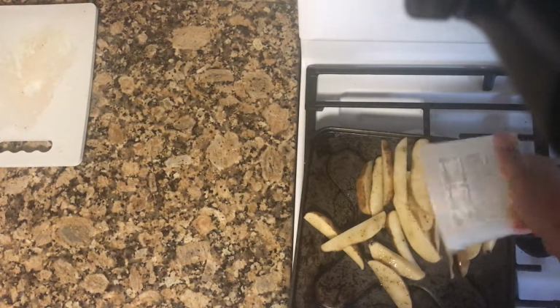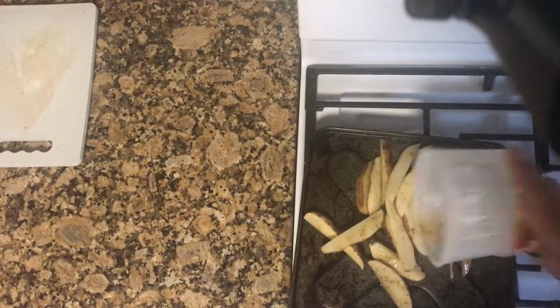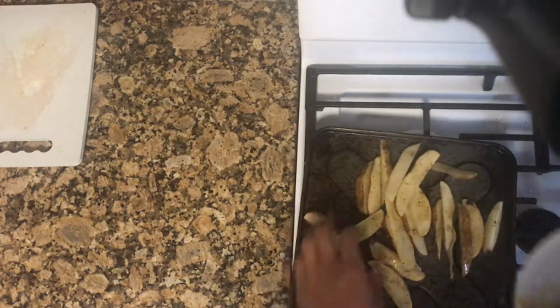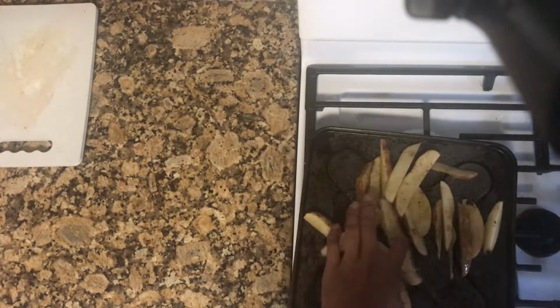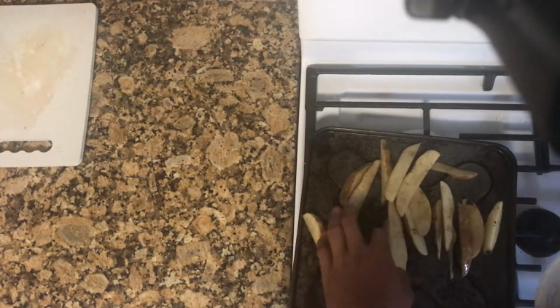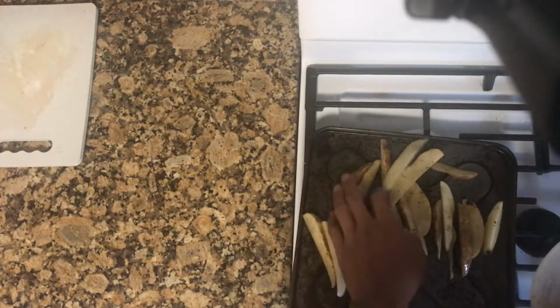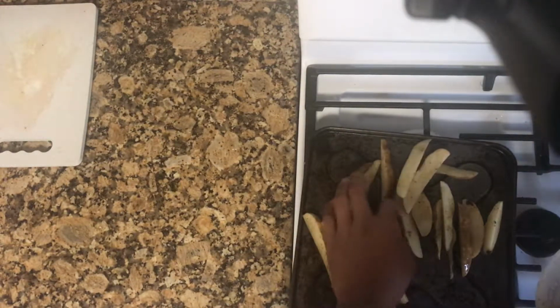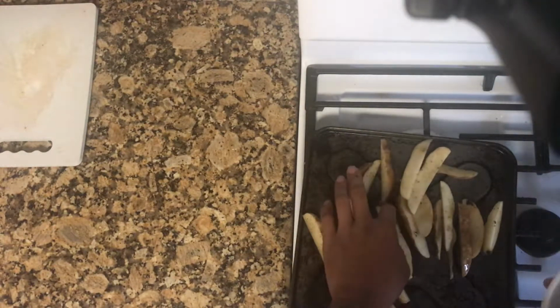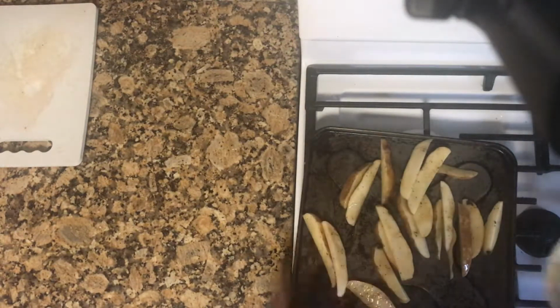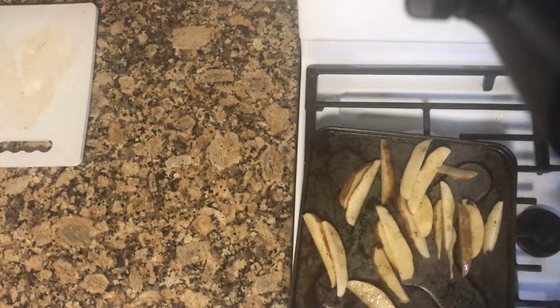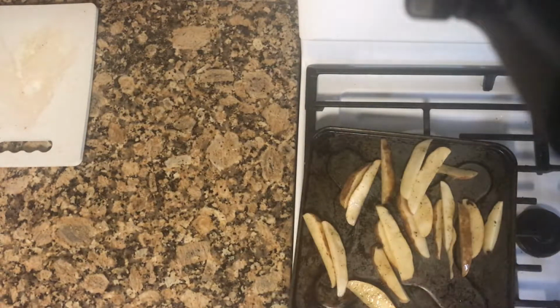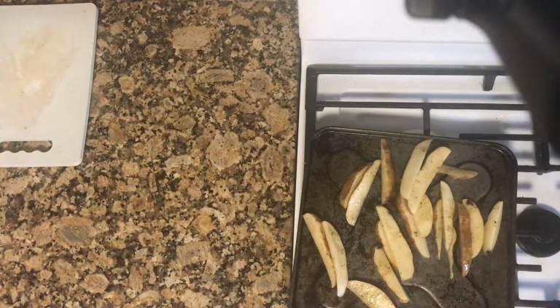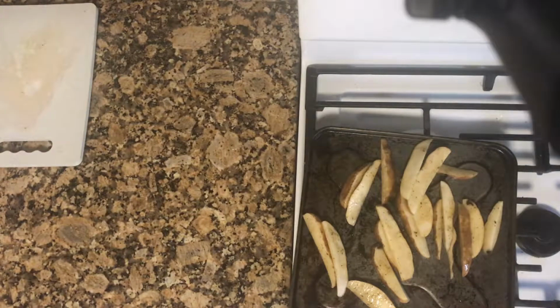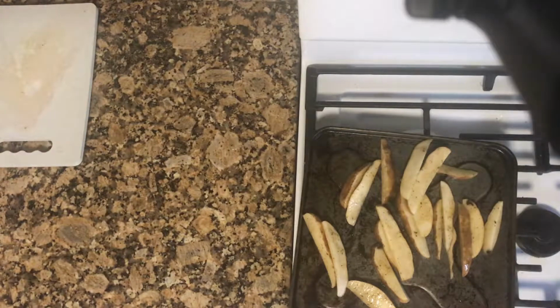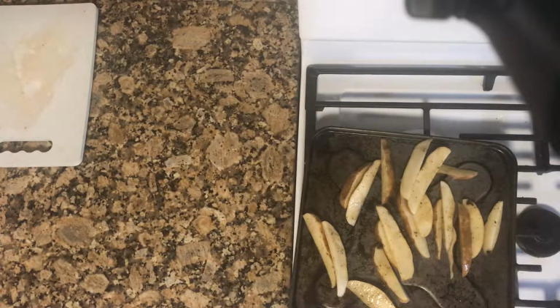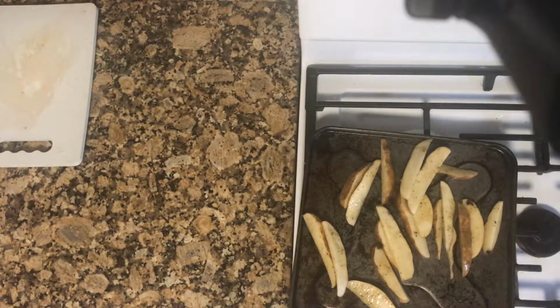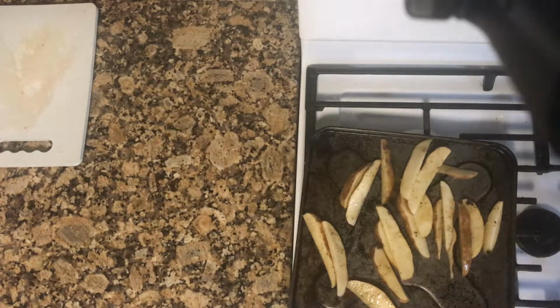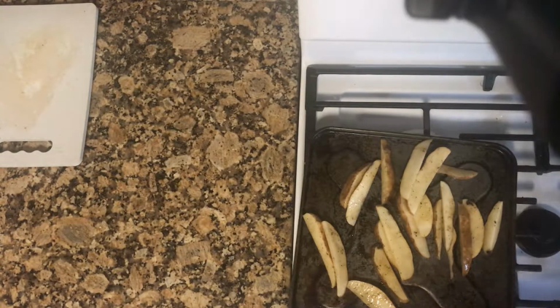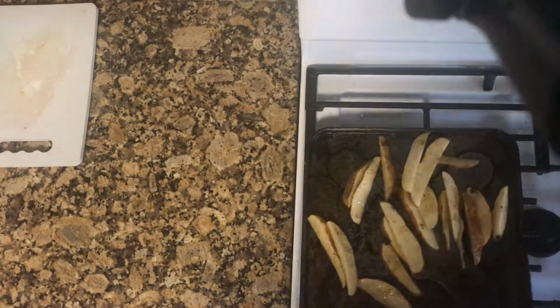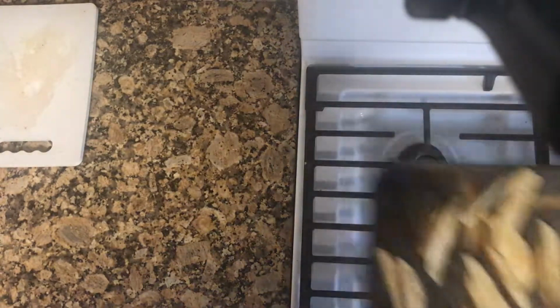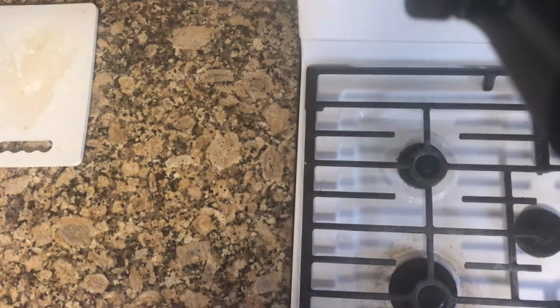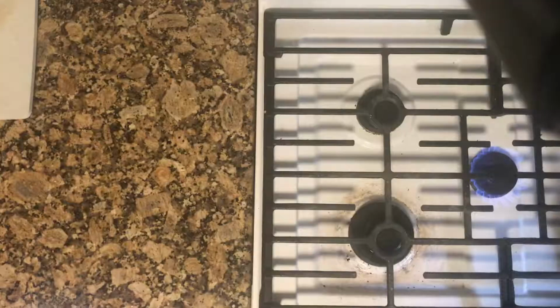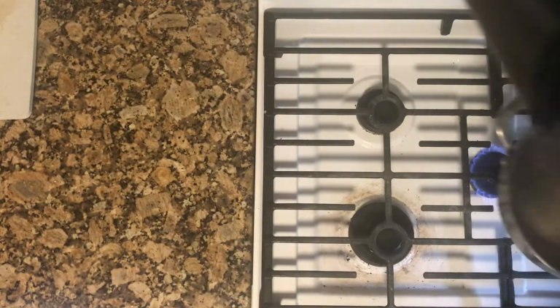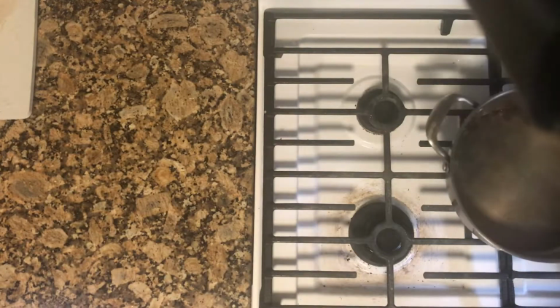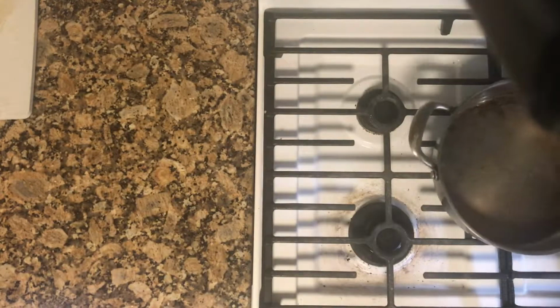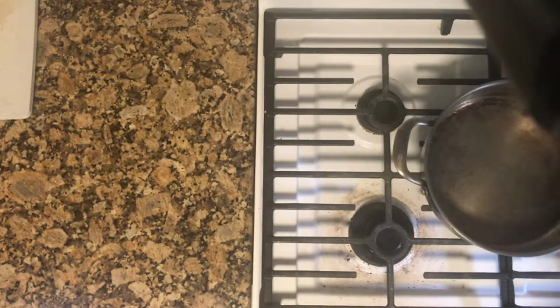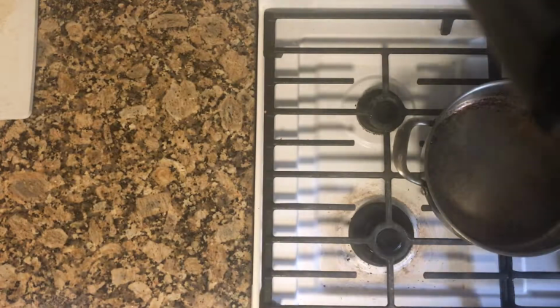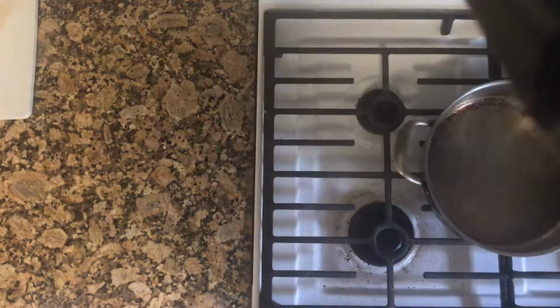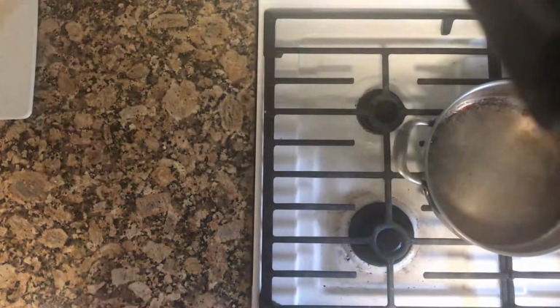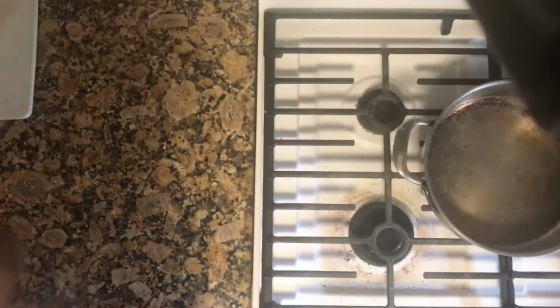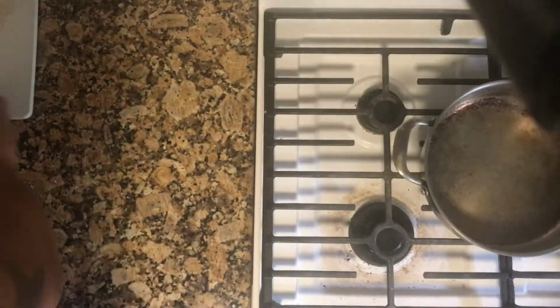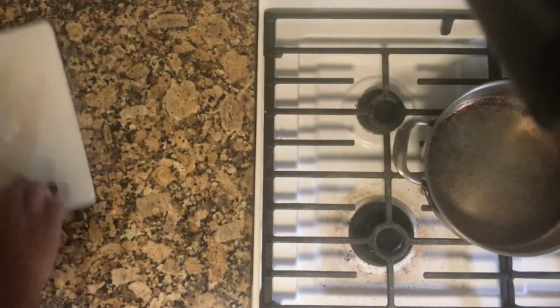I went ahead and cut up some potatoes and seasoned them with saison seasoning and vegetable oil, and I'm going to be putting them in the oven at 350 for about 15 to 20 minutes until they get crispy brown.